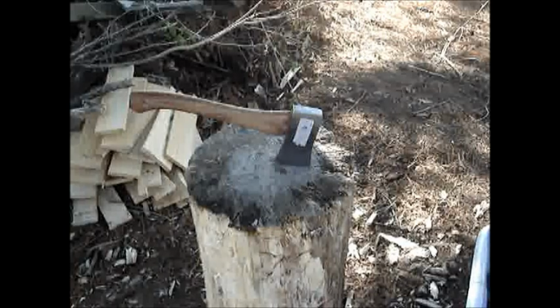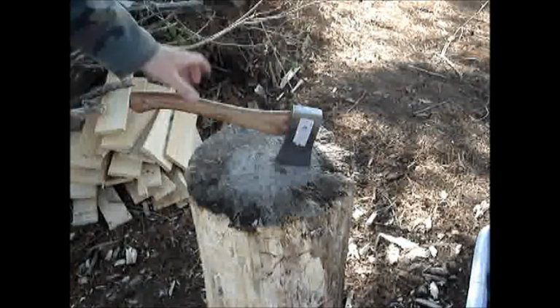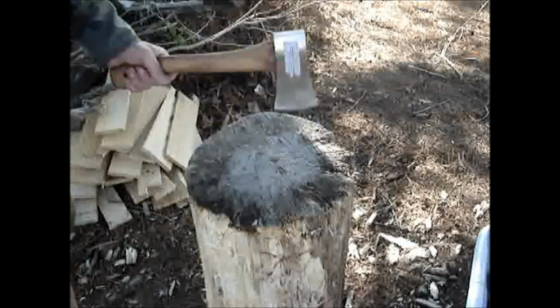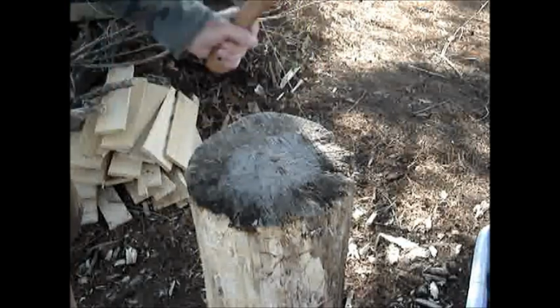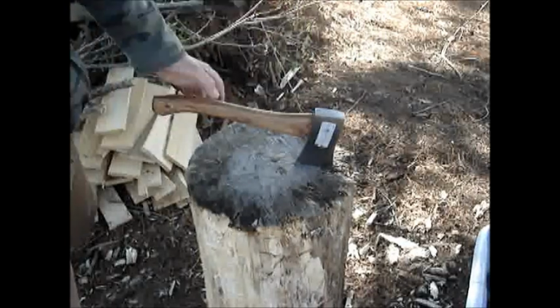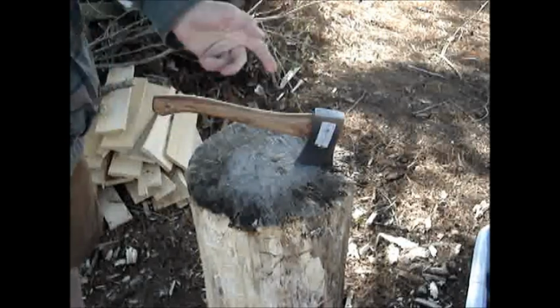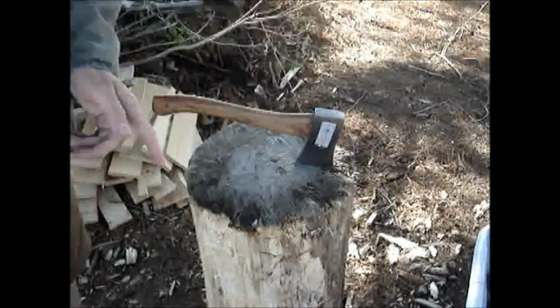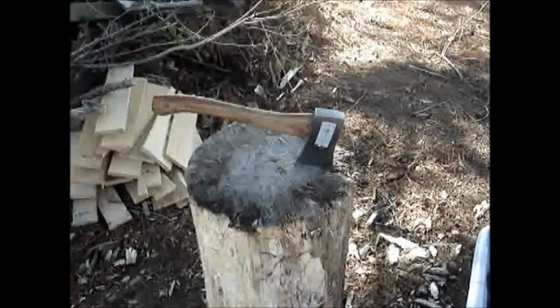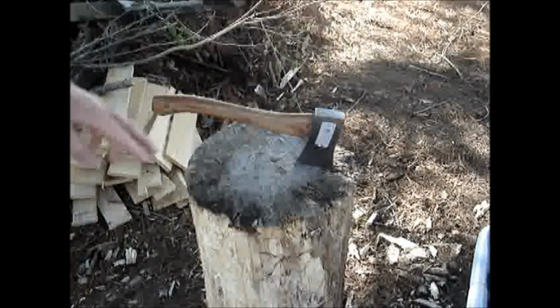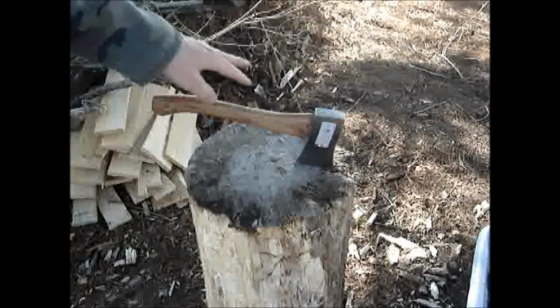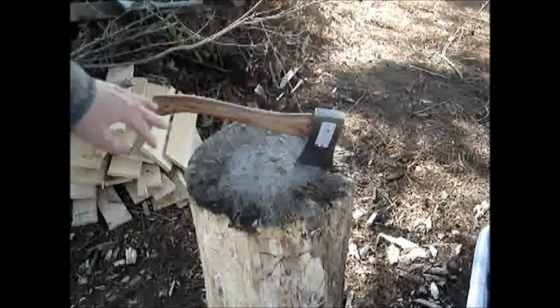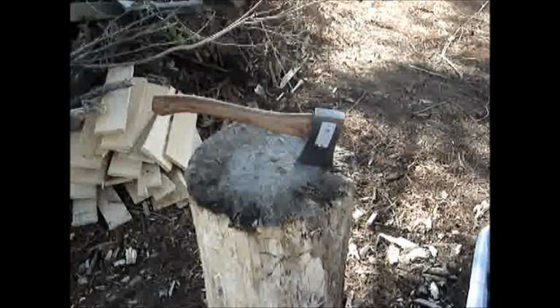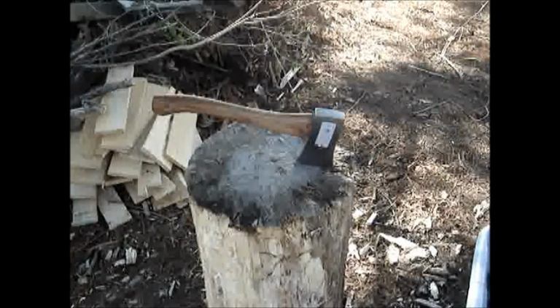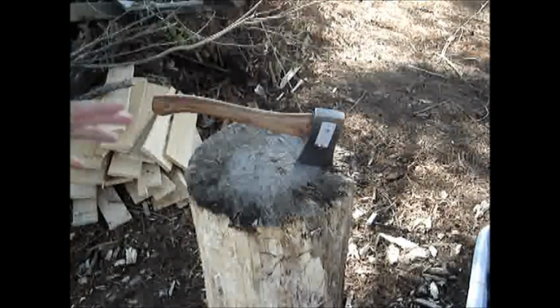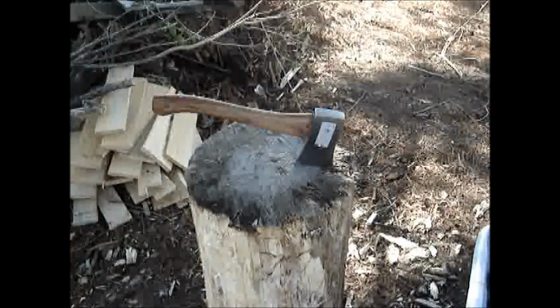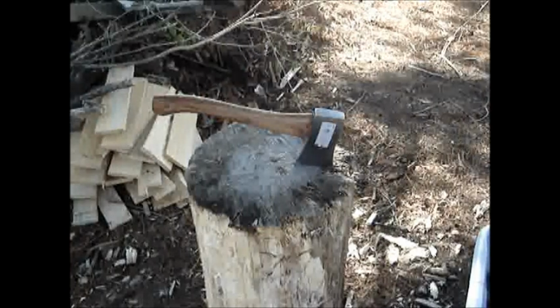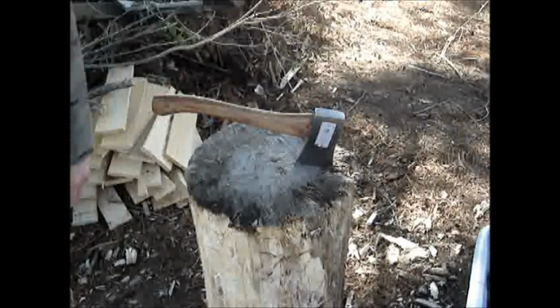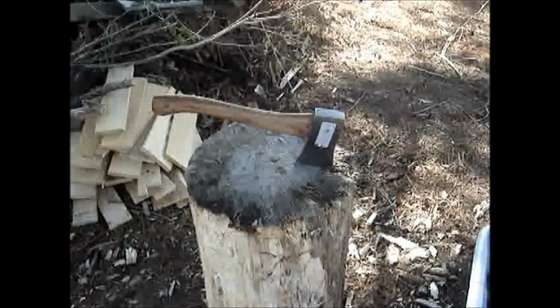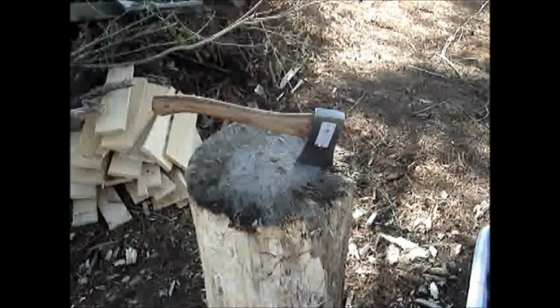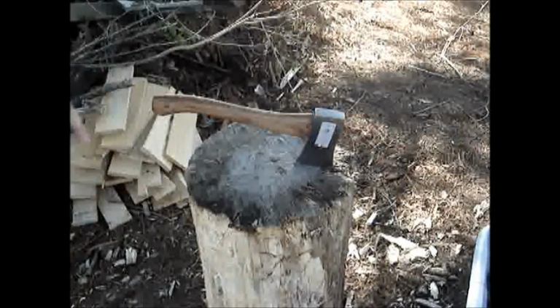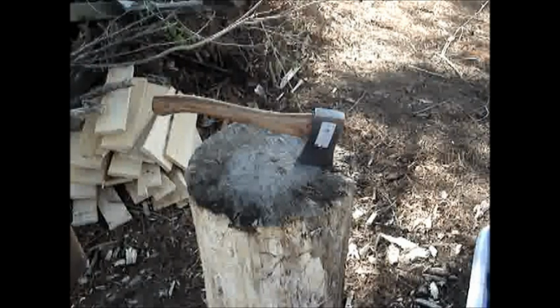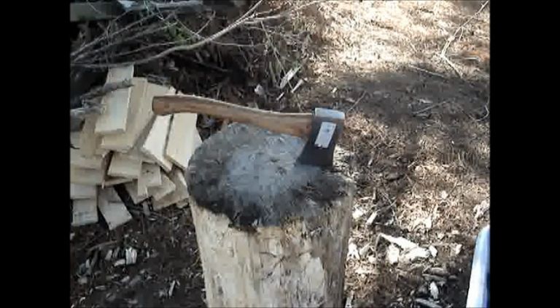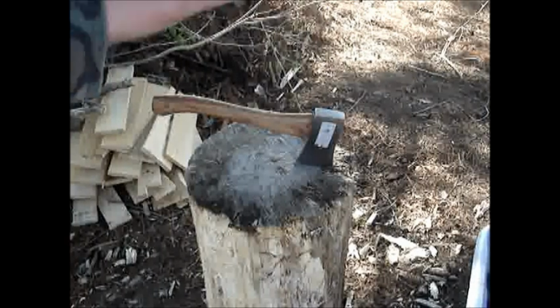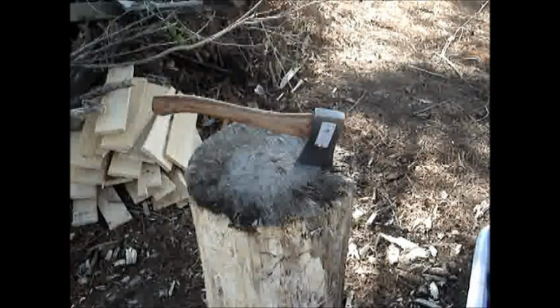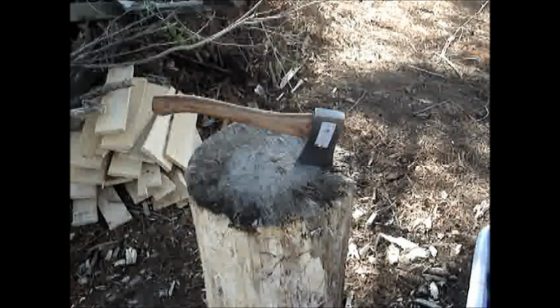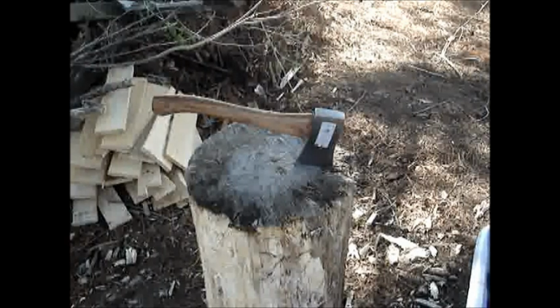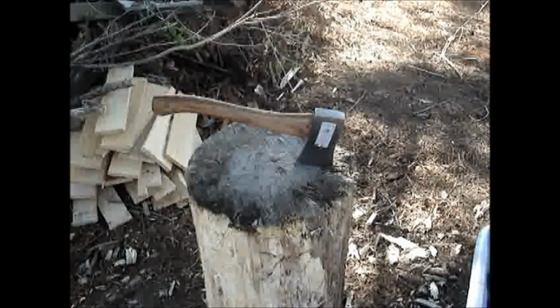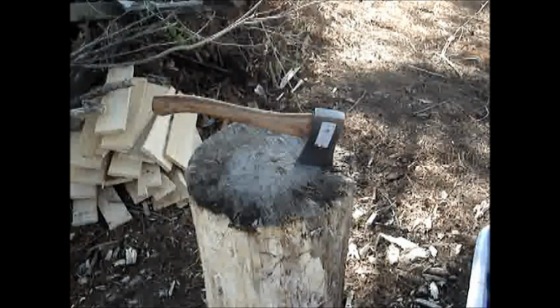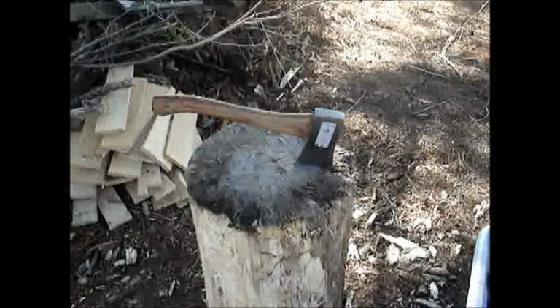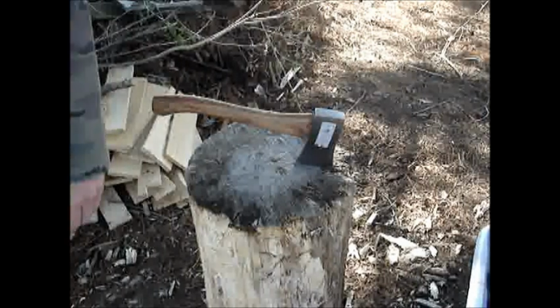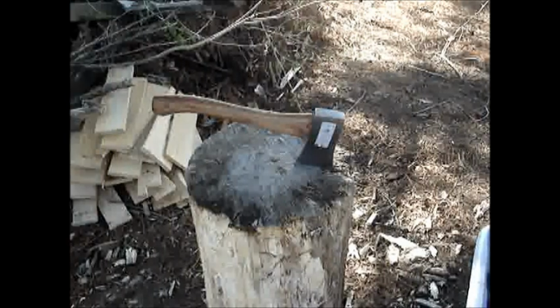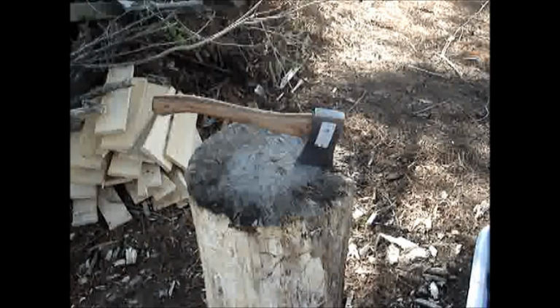We're going to do the promised chopping test with the Collins Campax ear hatchet. We got some different stuff — some branches, pallet wood, some kinds of stuff.